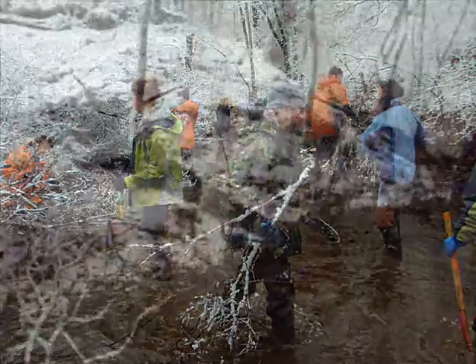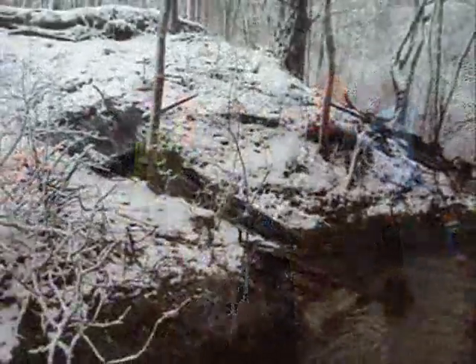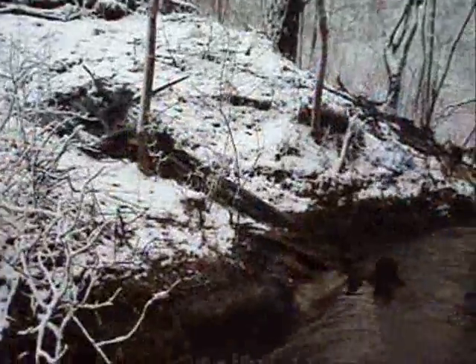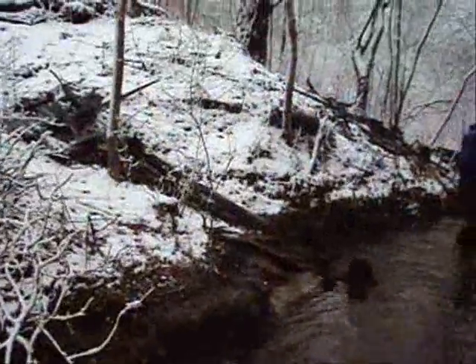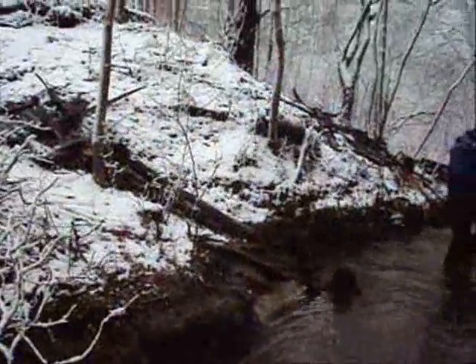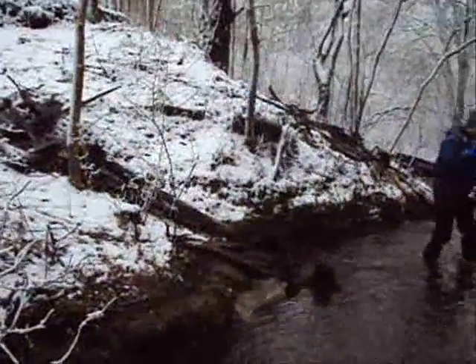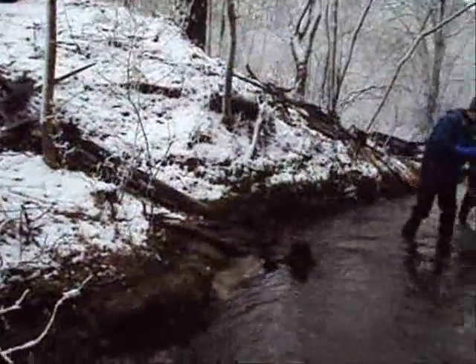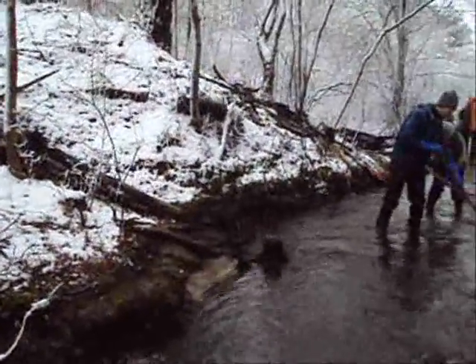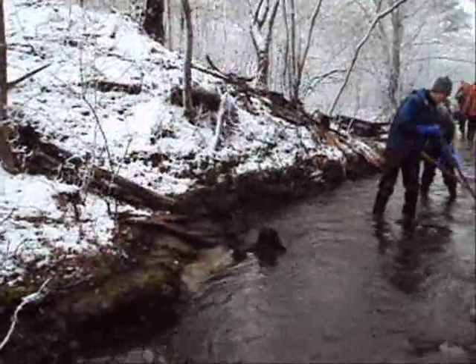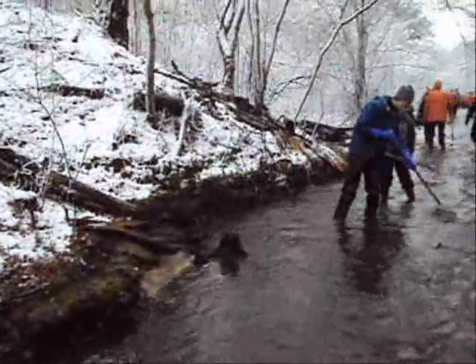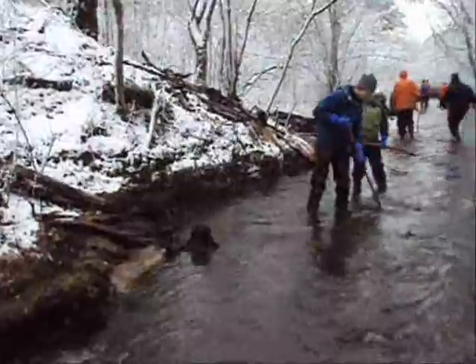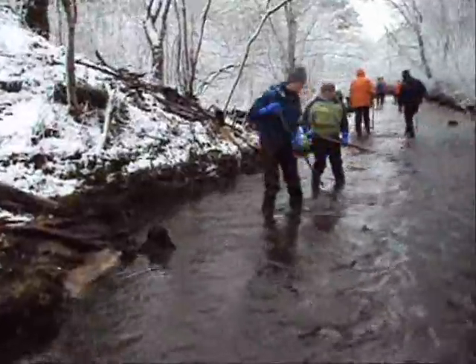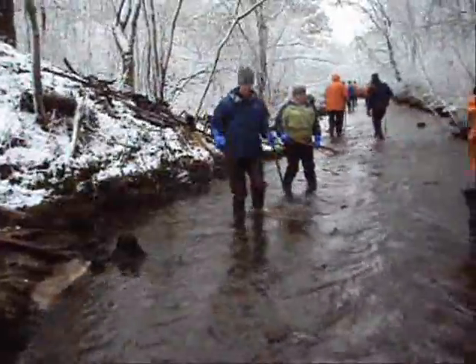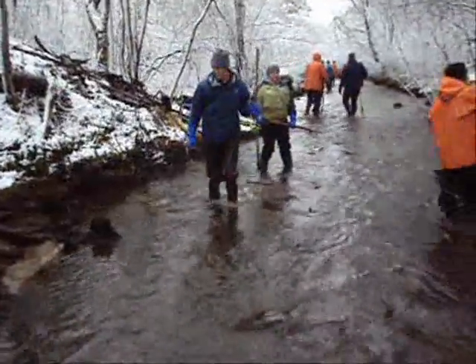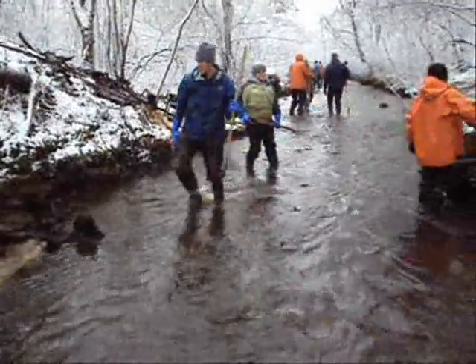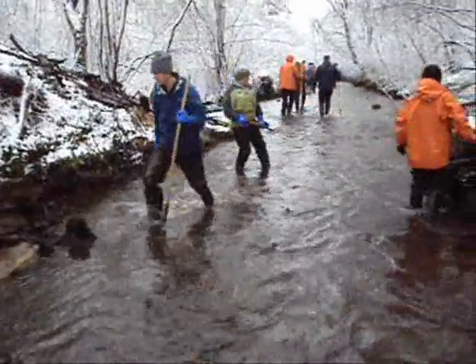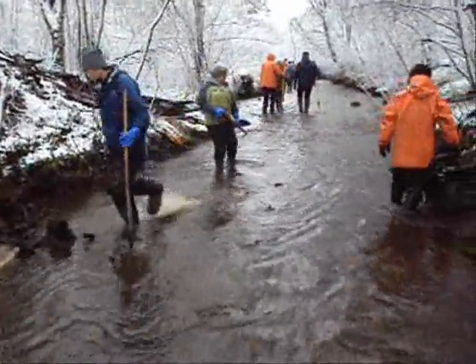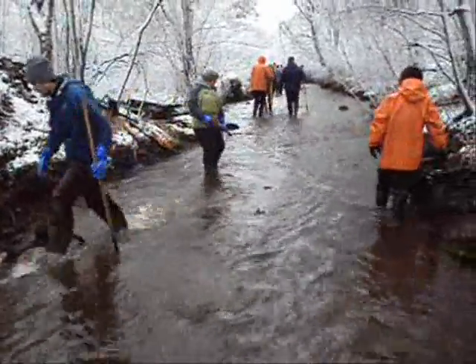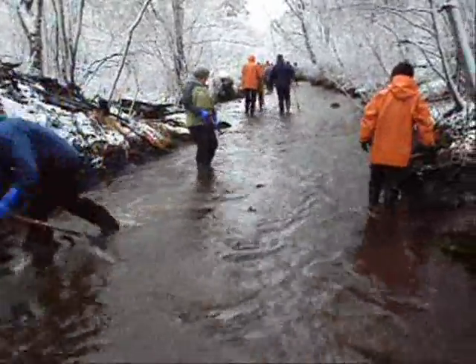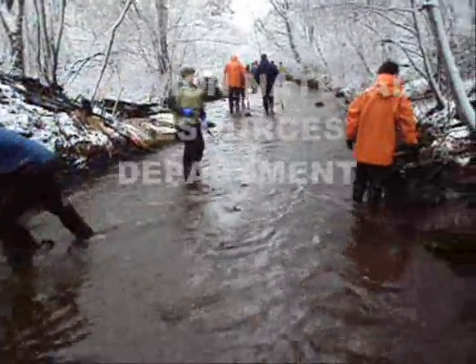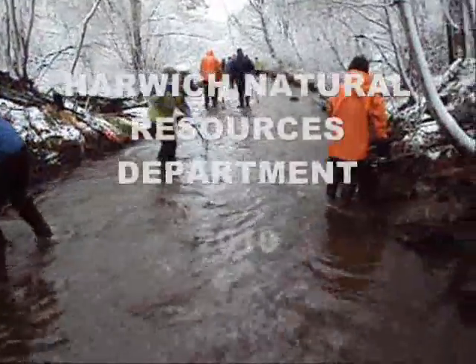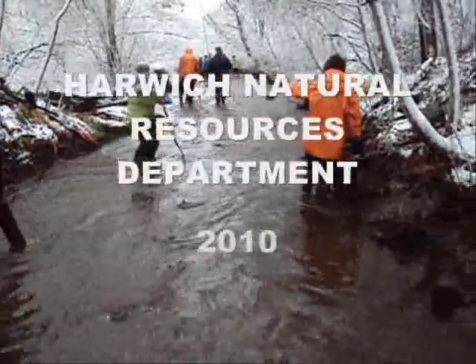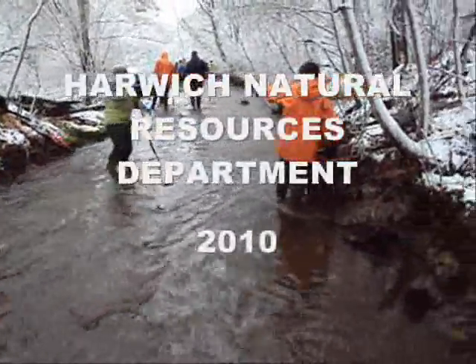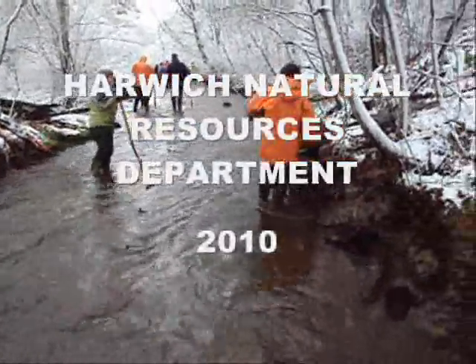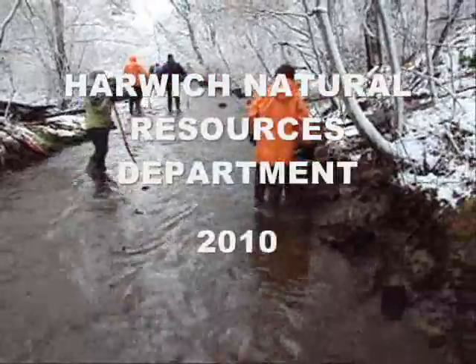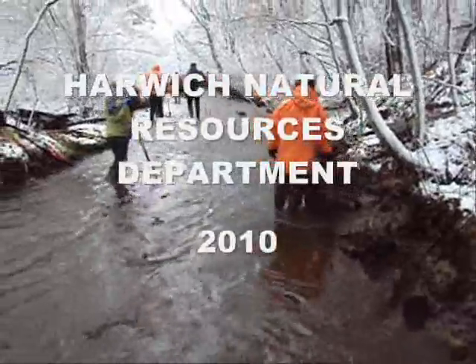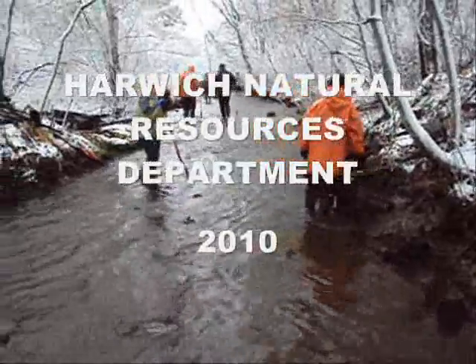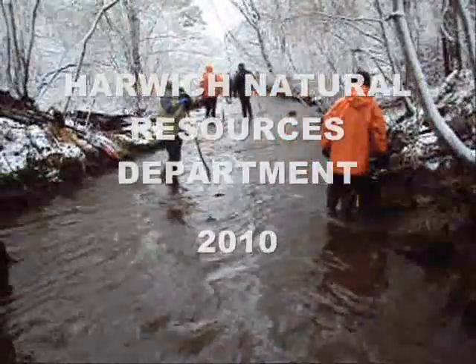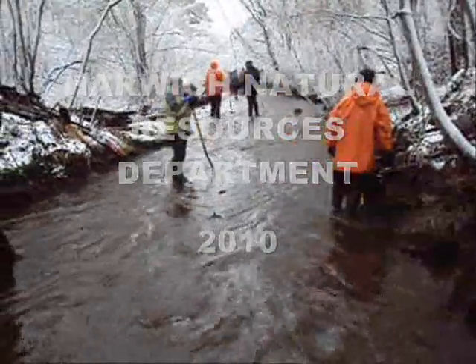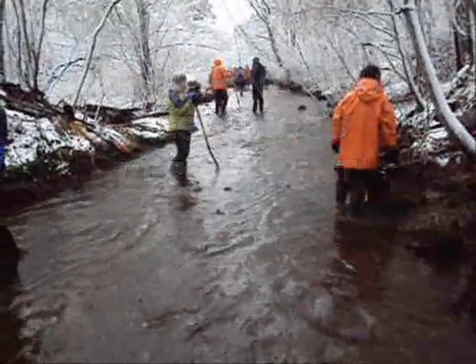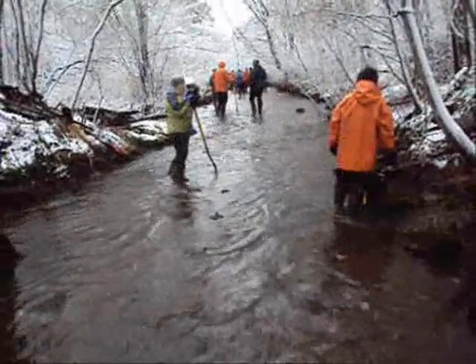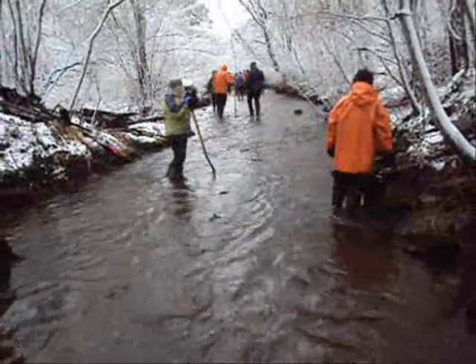And there you have it. In about 10 to 15 minutes of work, we've cleared it to the point that we have good flowing water past this area, and onward and forward to the next obstruction.